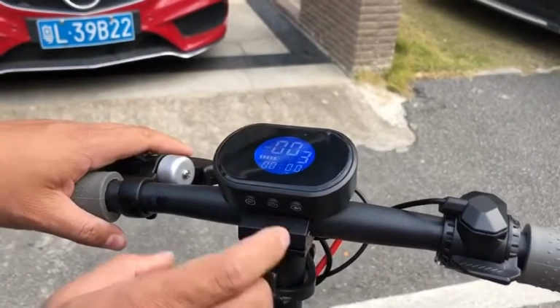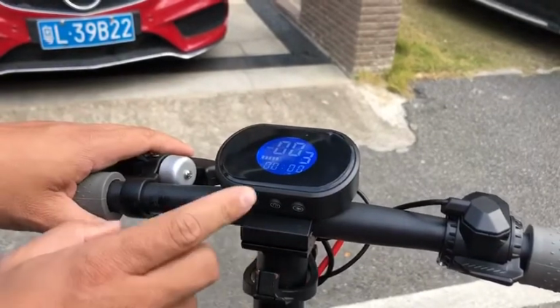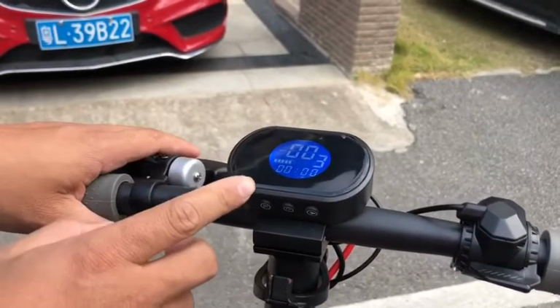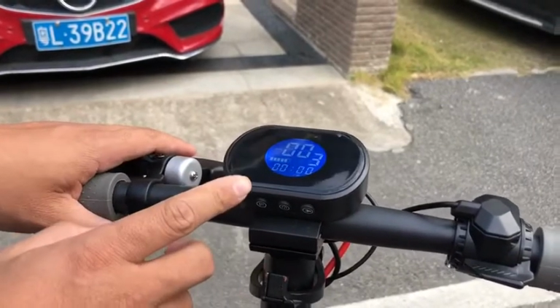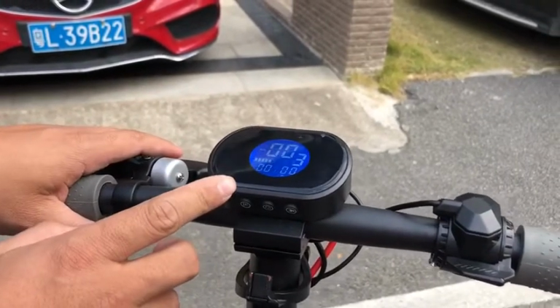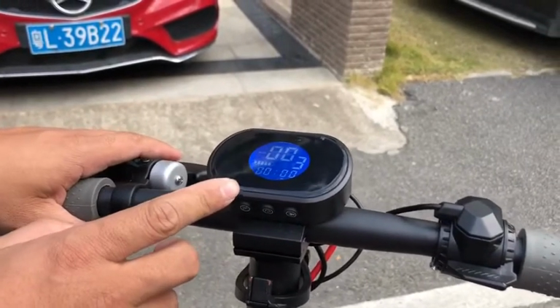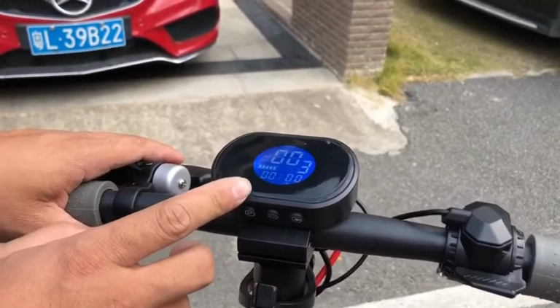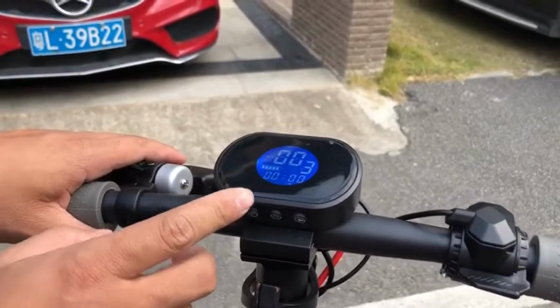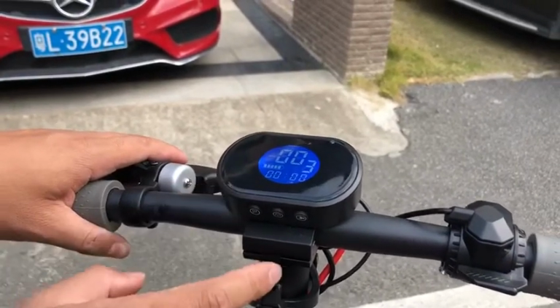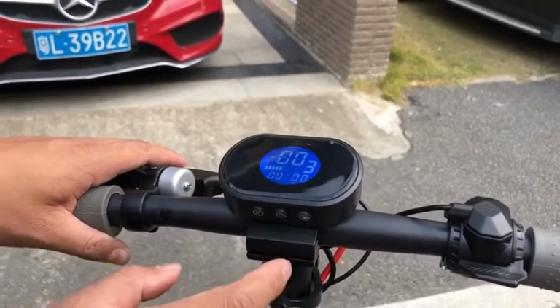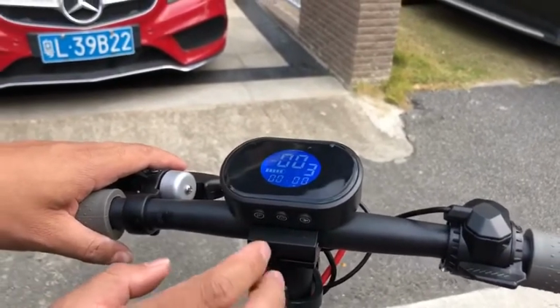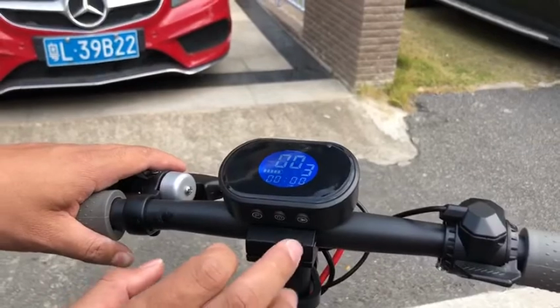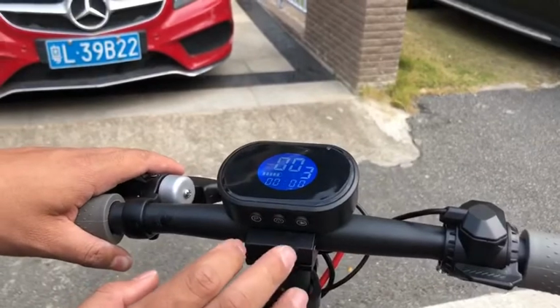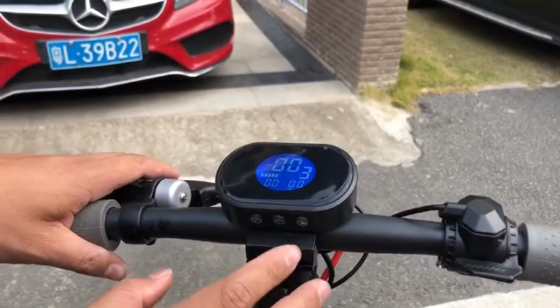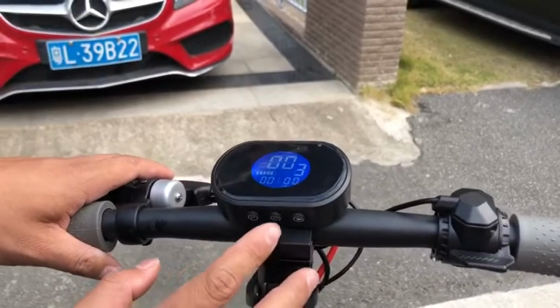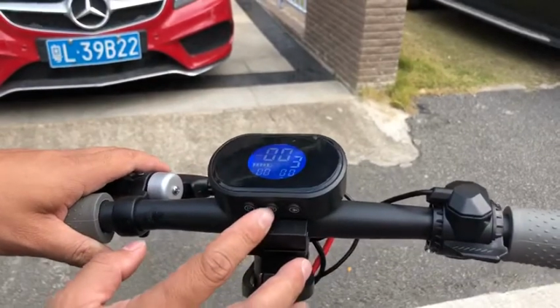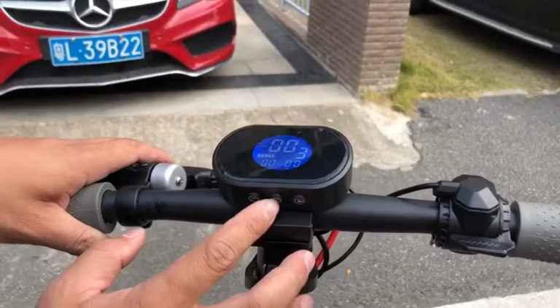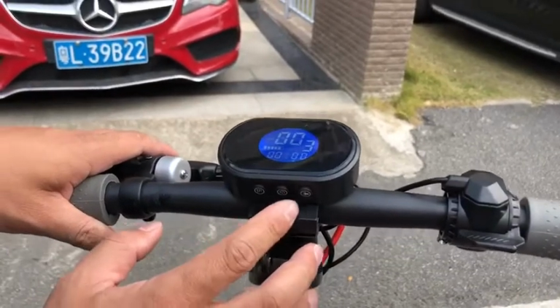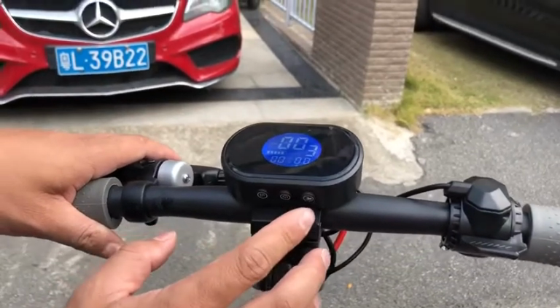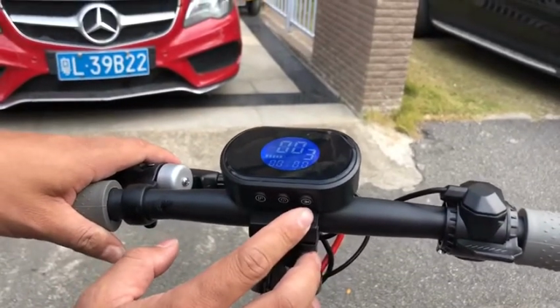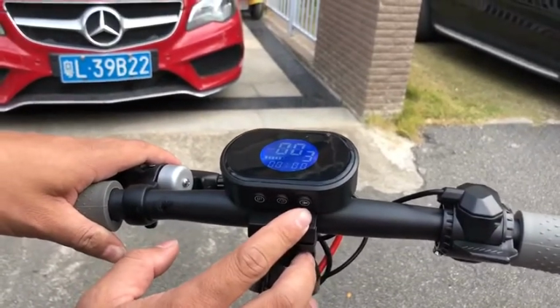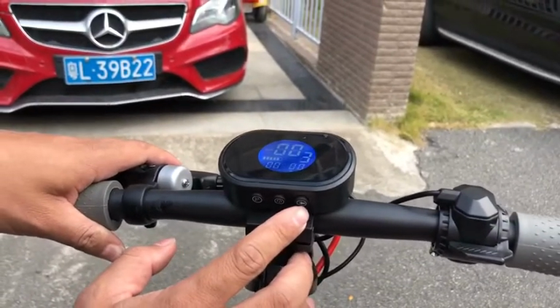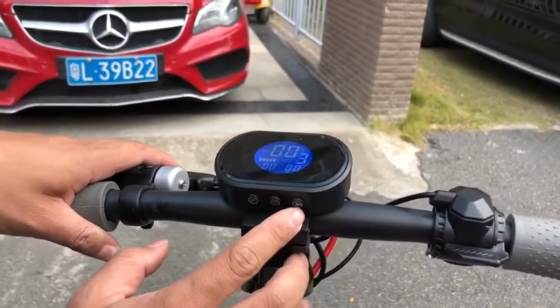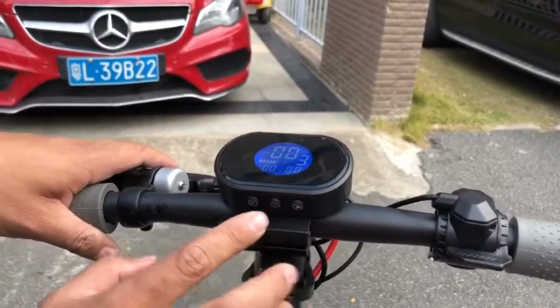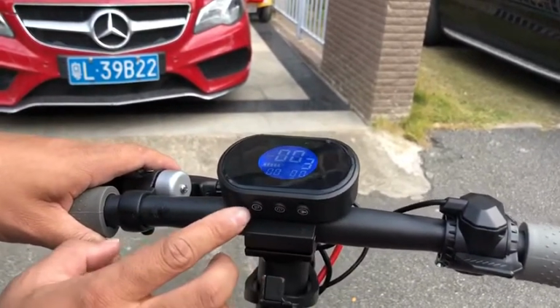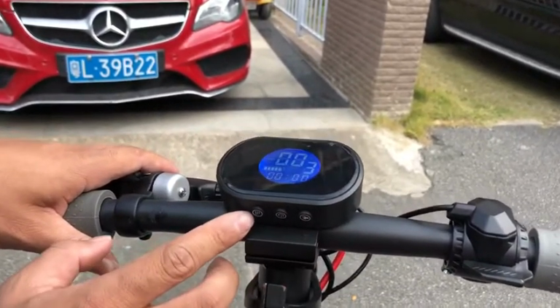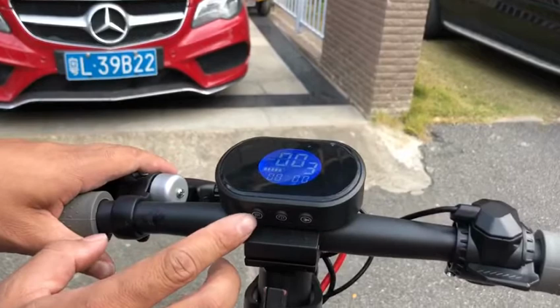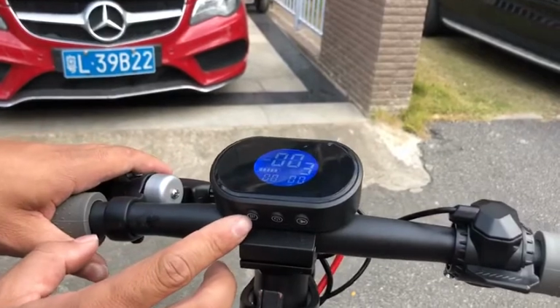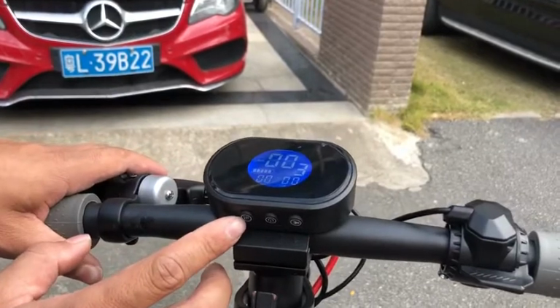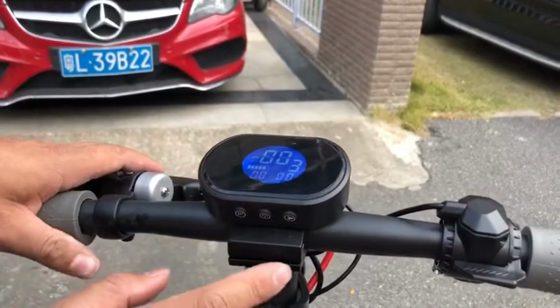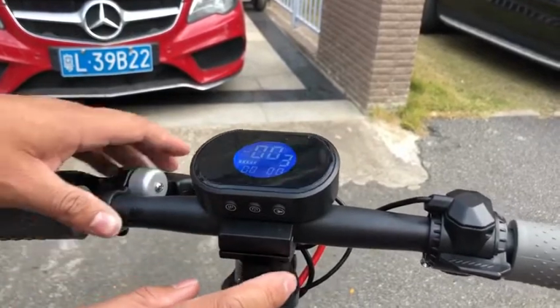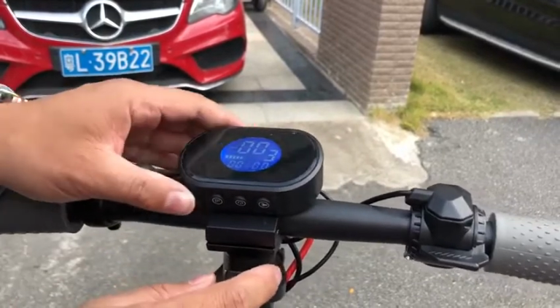After power on, you see it's a color LCD screen with three buttons — on/off in the middle, light control, and this one is gear speed control.